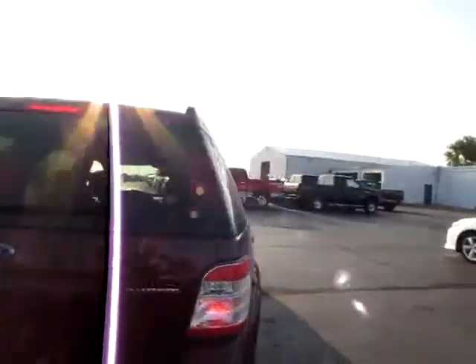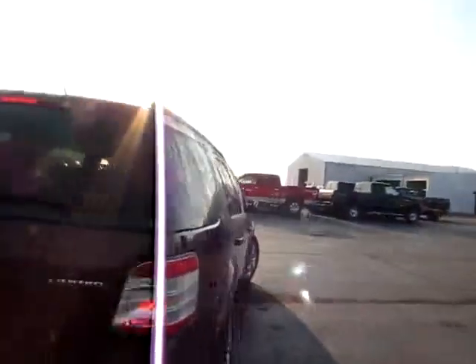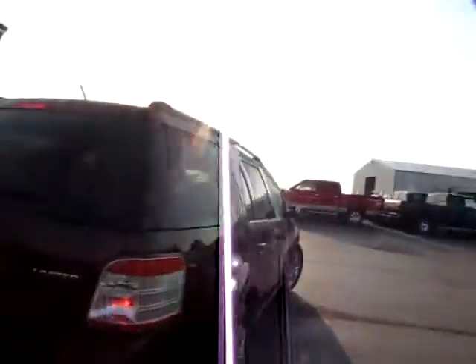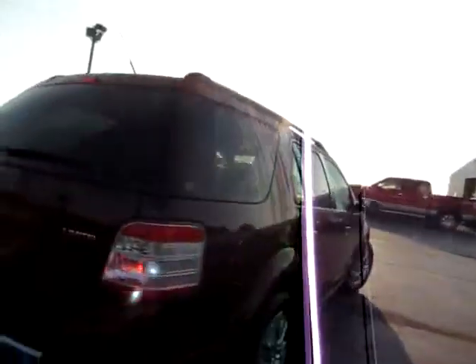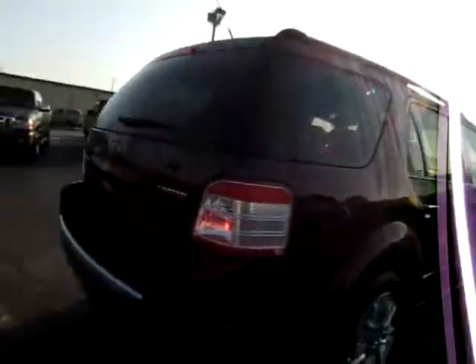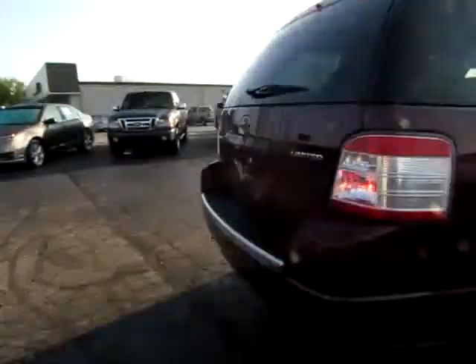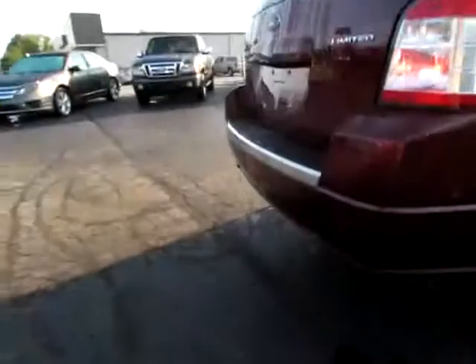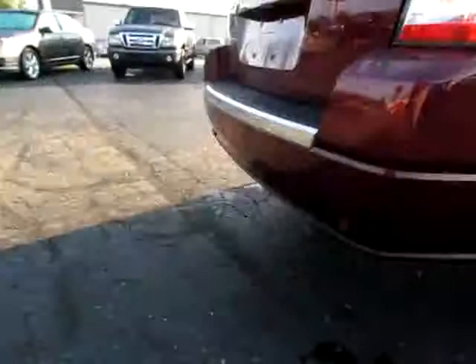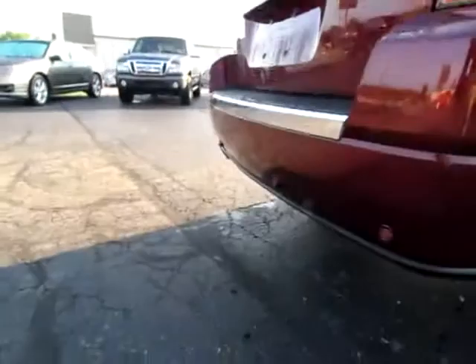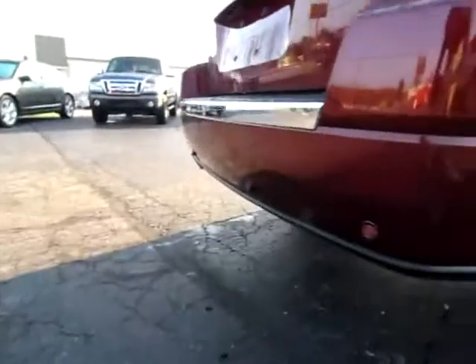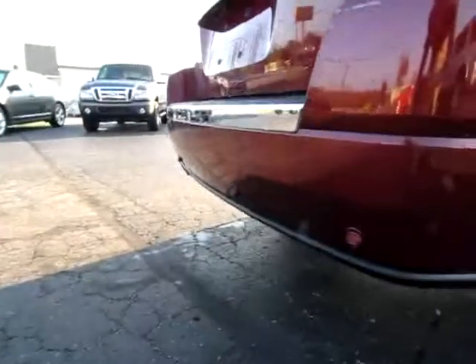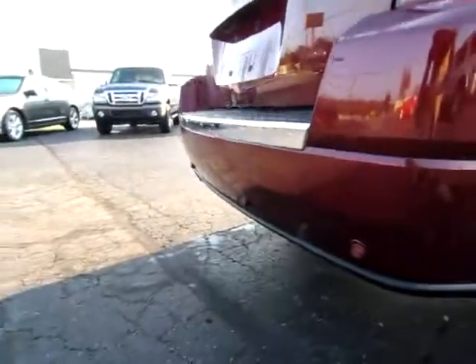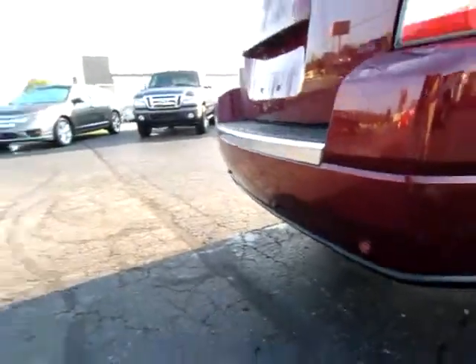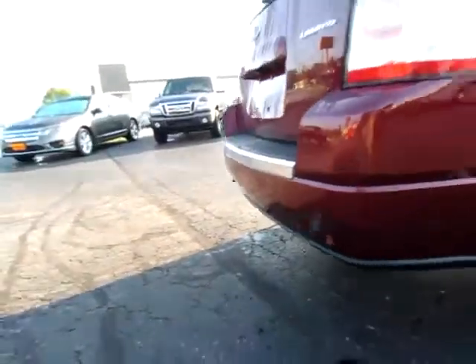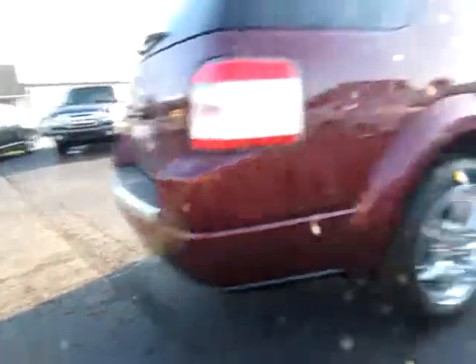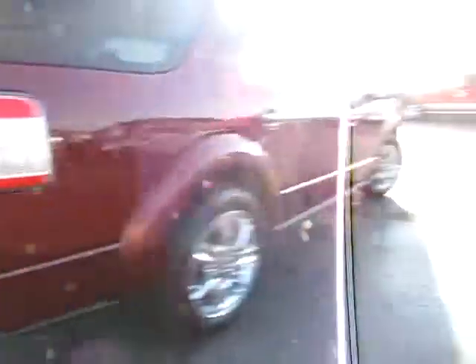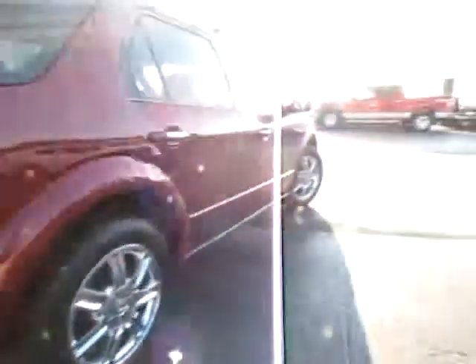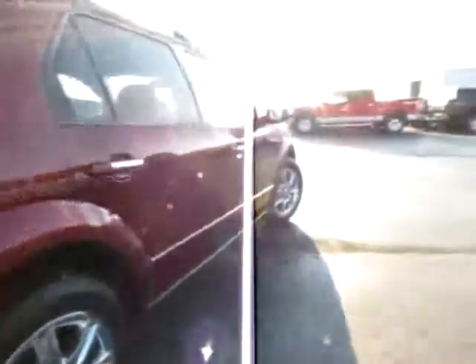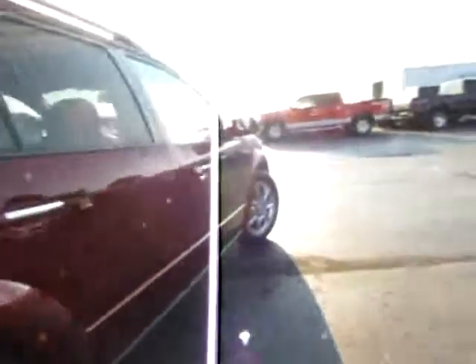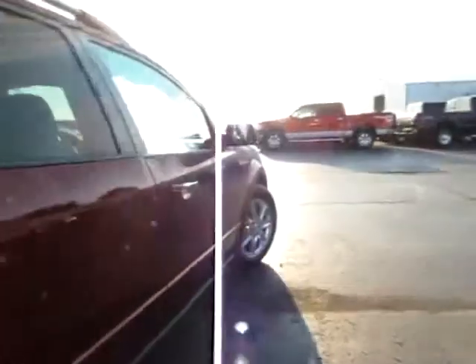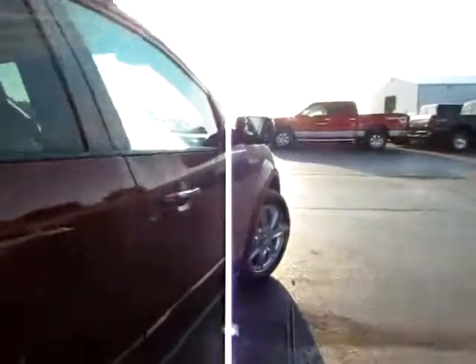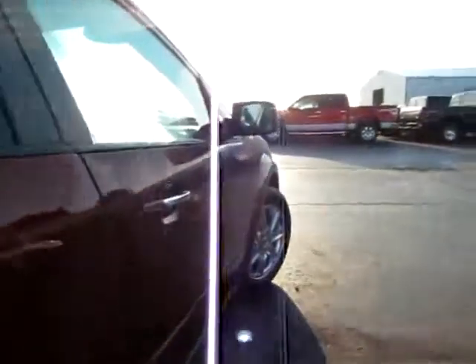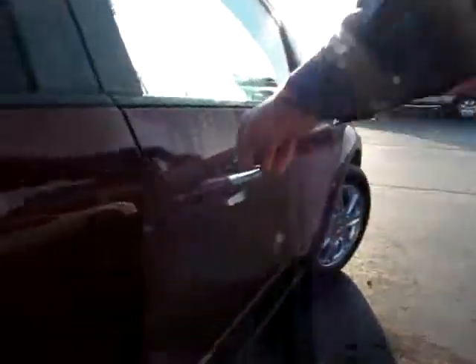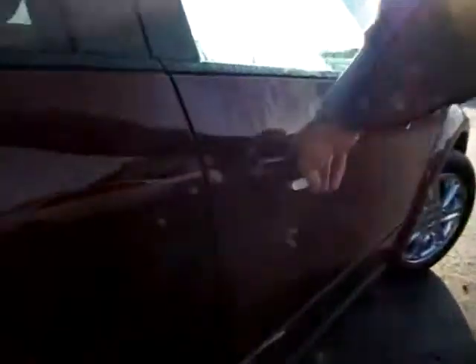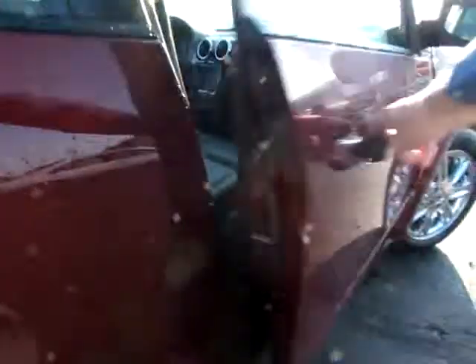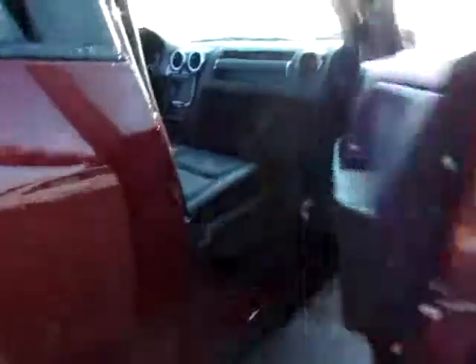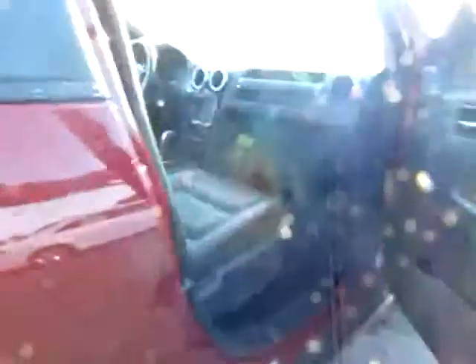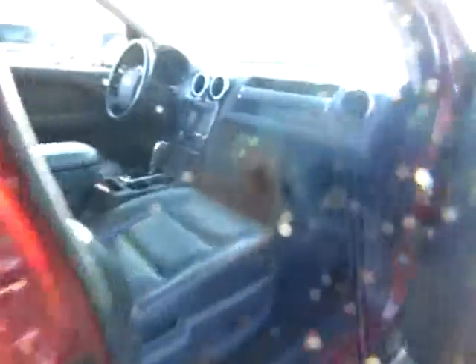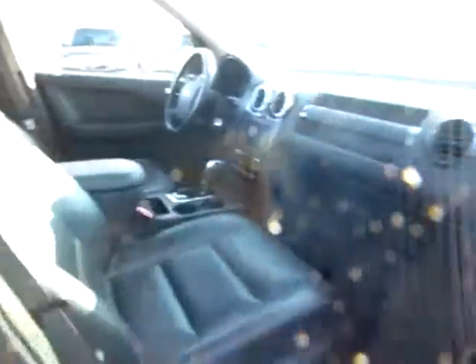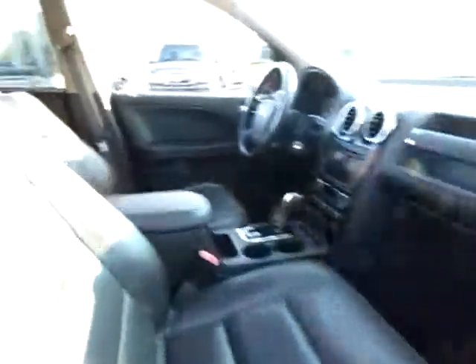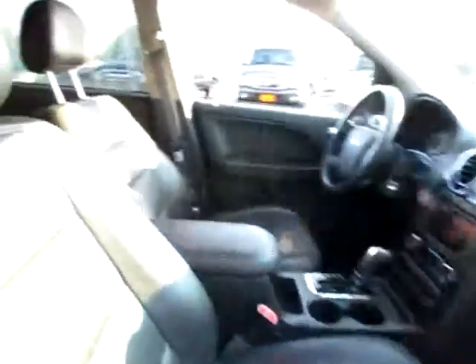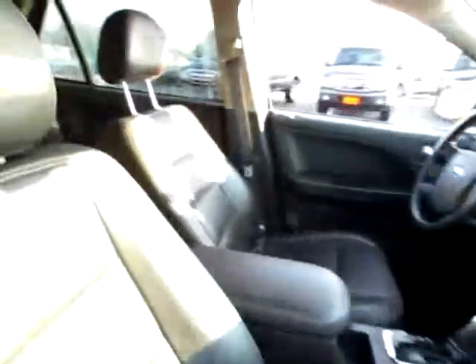It's got a lot of special features on it, like the parking sensors back here. You can see those four round fixtures — they'll let you know if you're getting too close to something when you're in reverse.